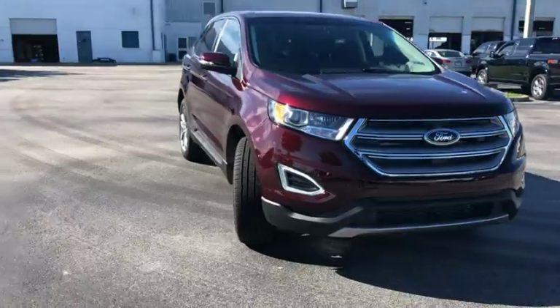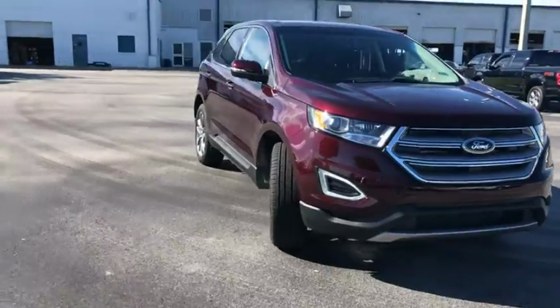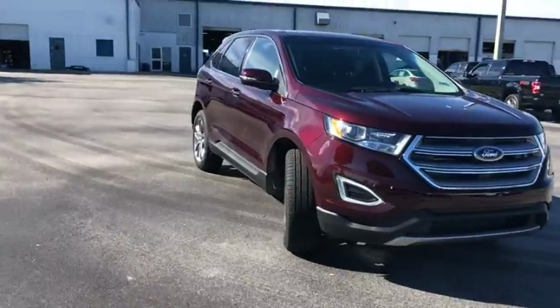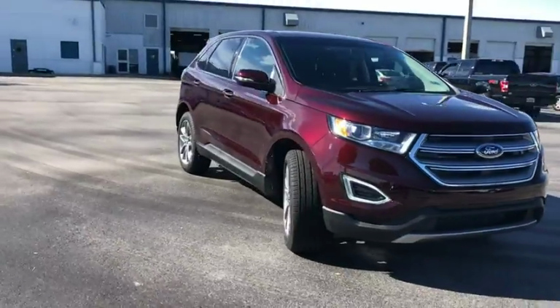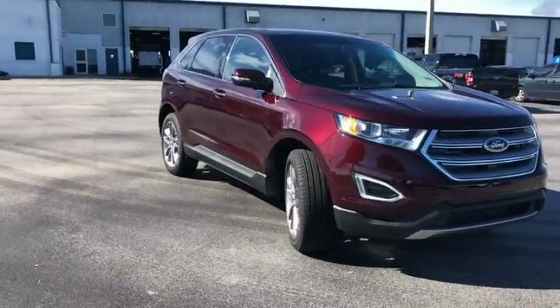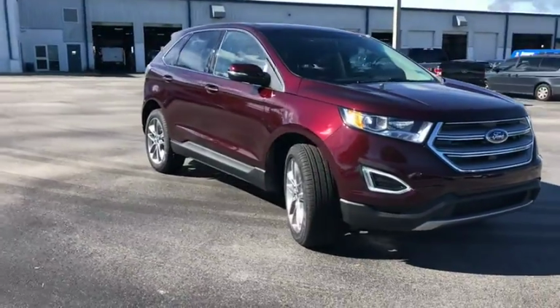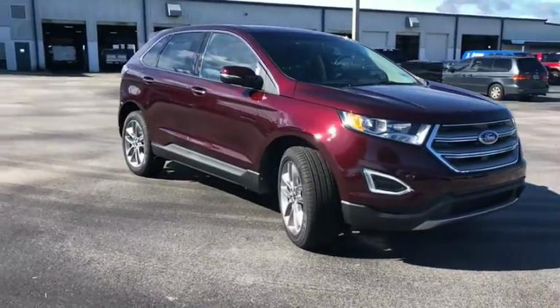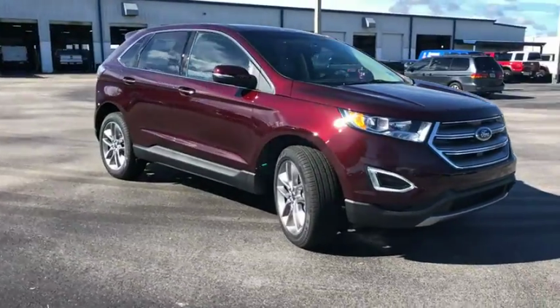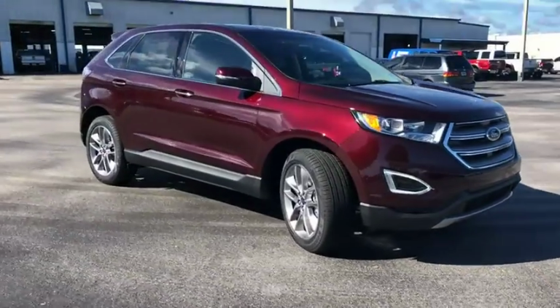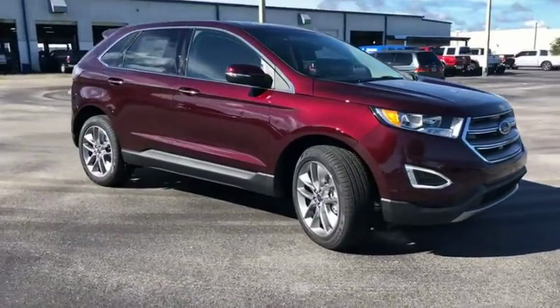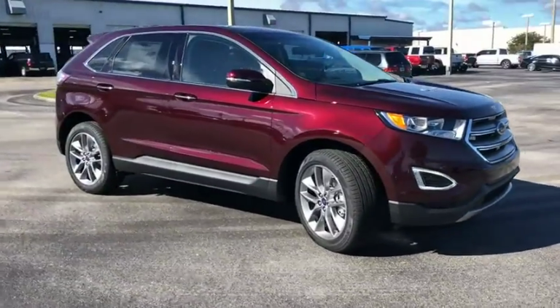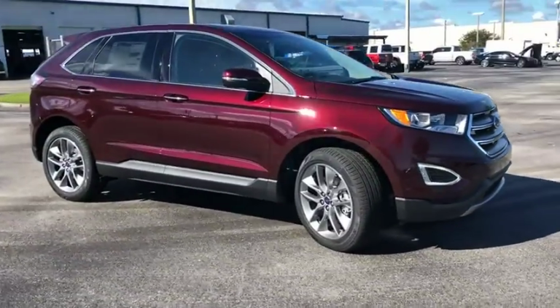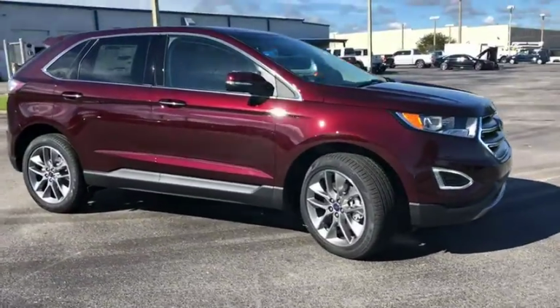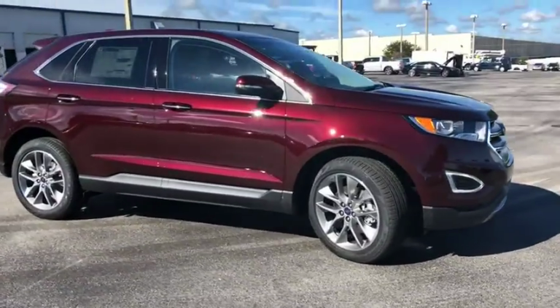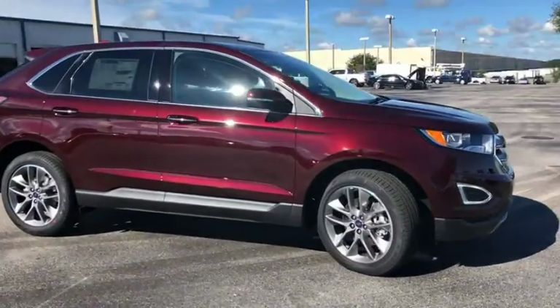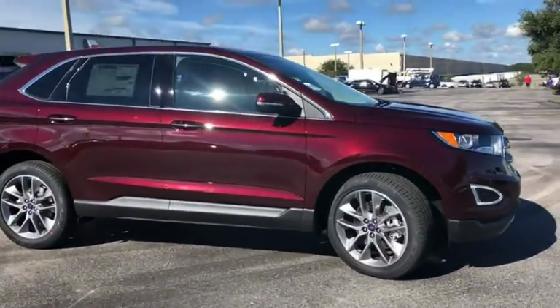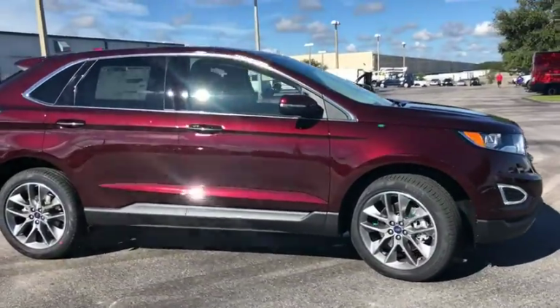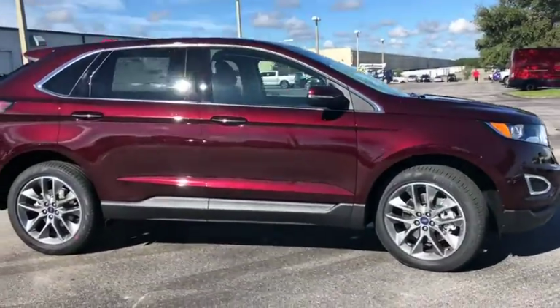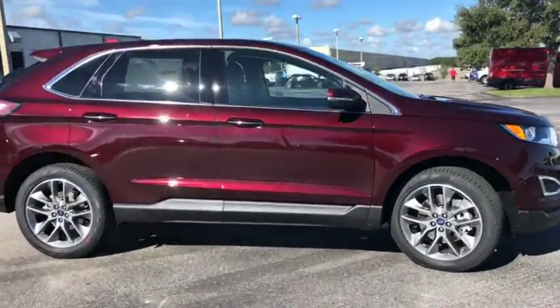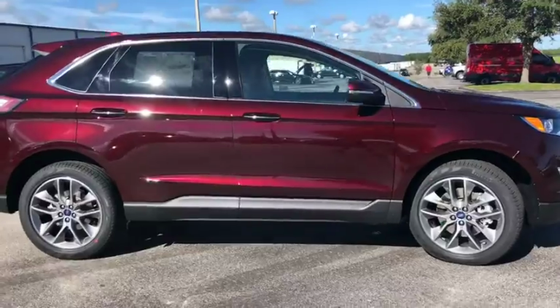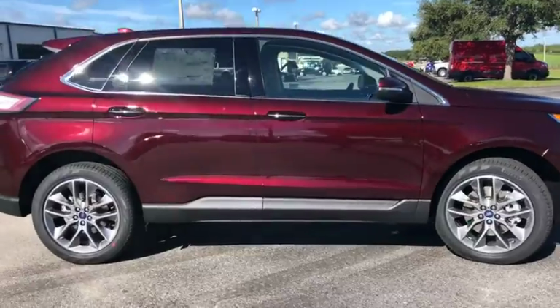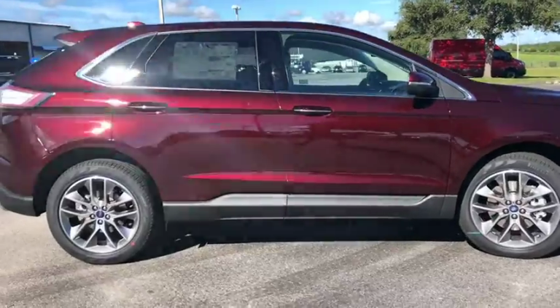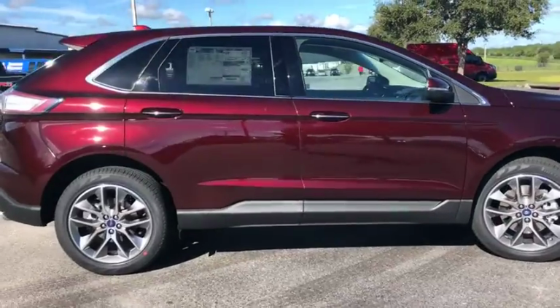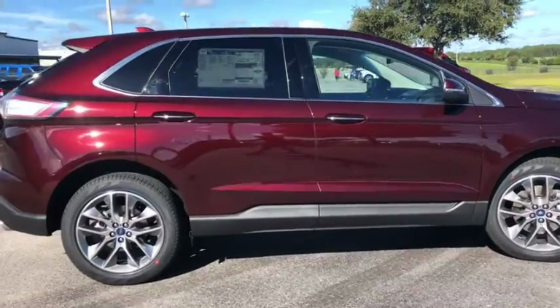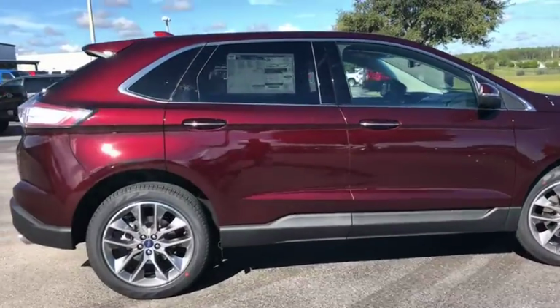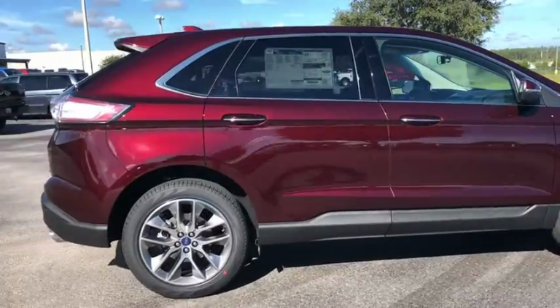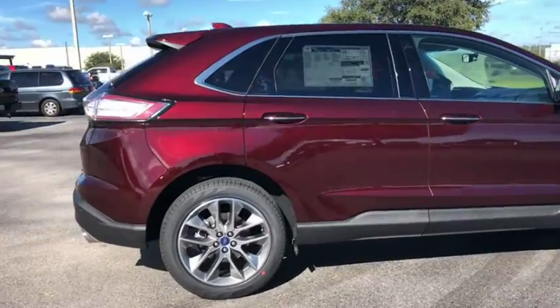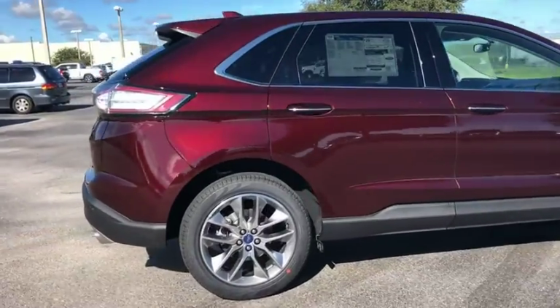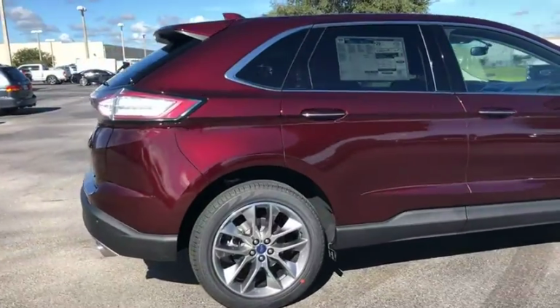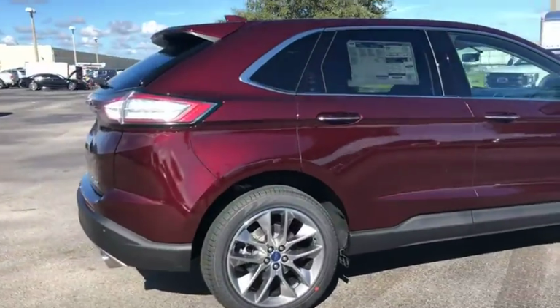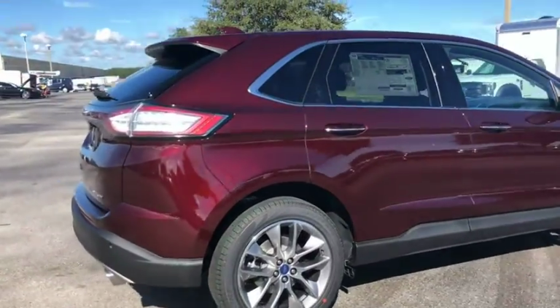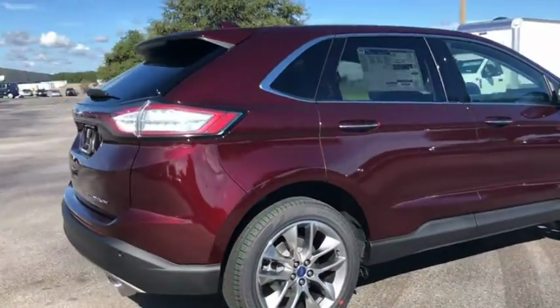2018 Ford Edge. Thrills with more power in MPG. Either way, you're in for an exhilarating experience with Ford Edge.